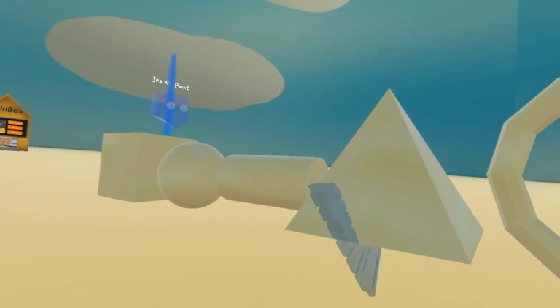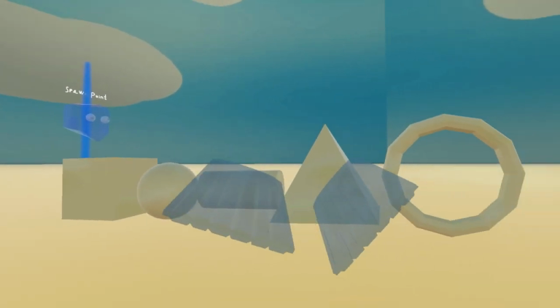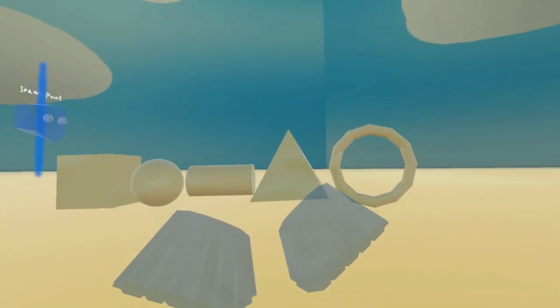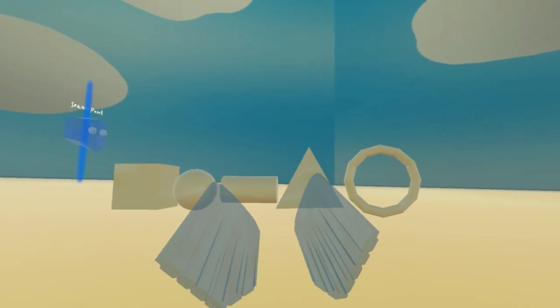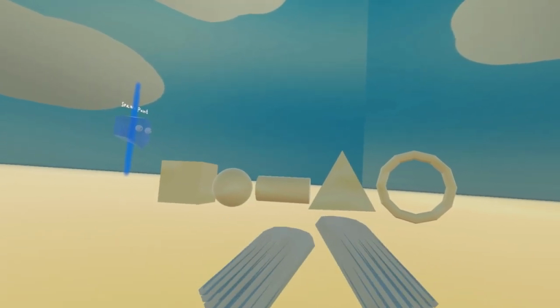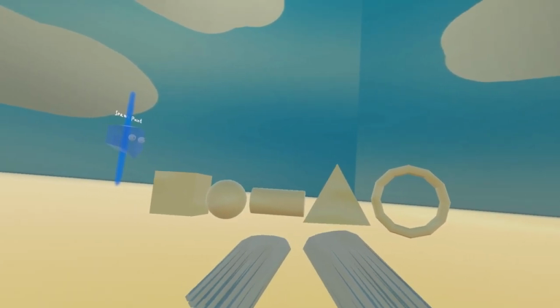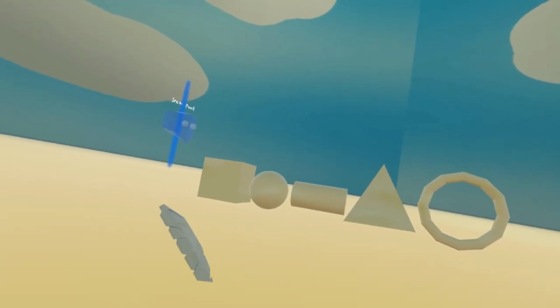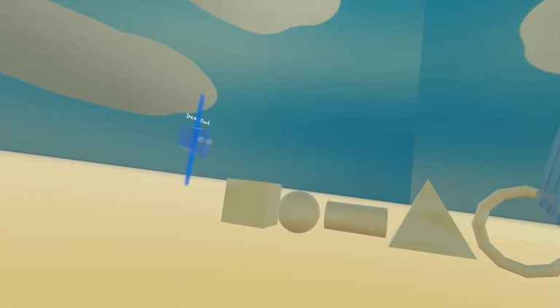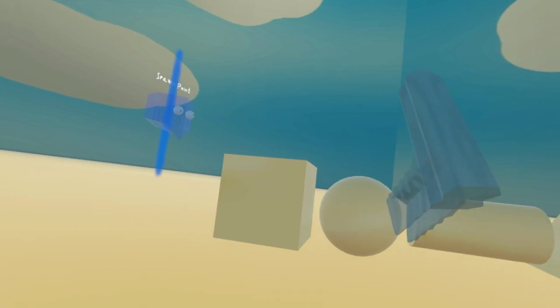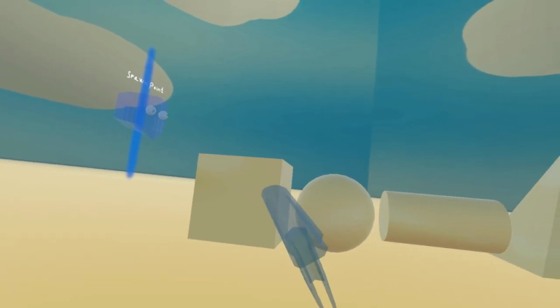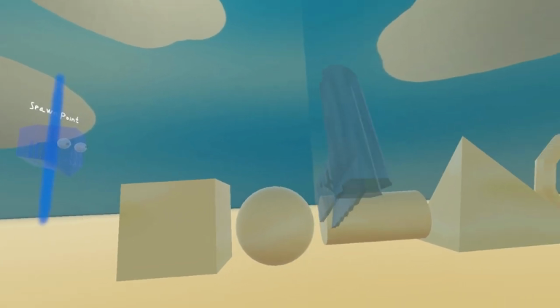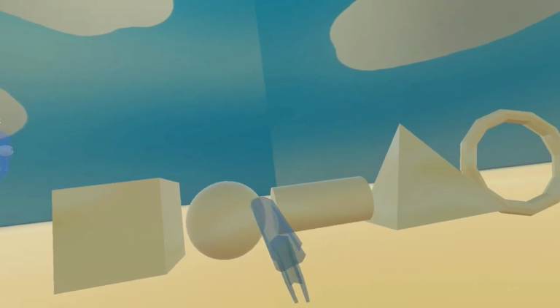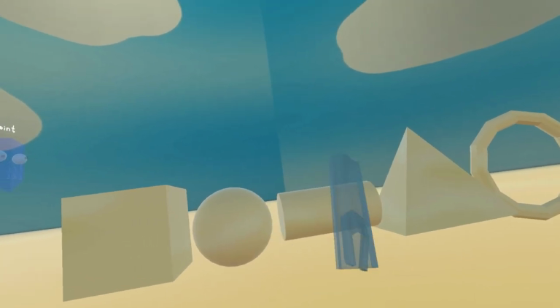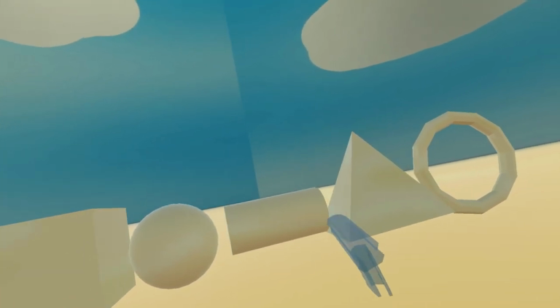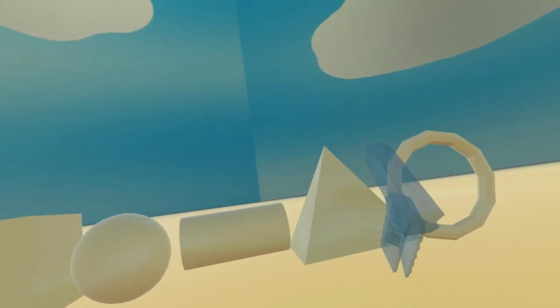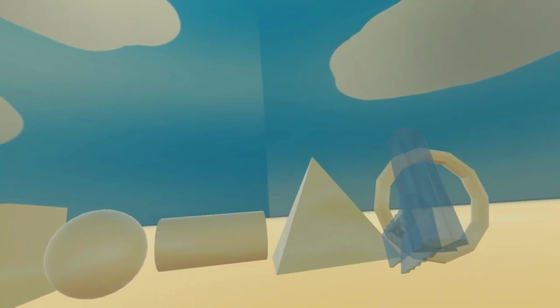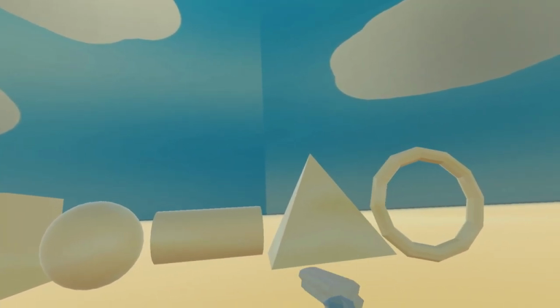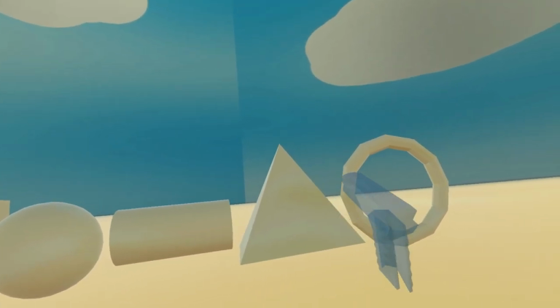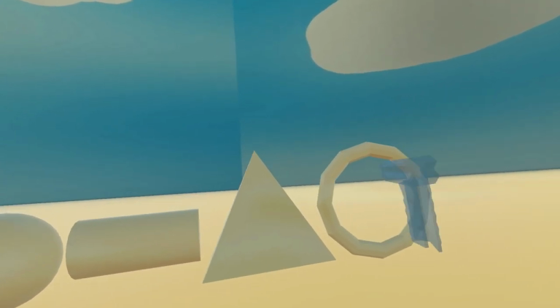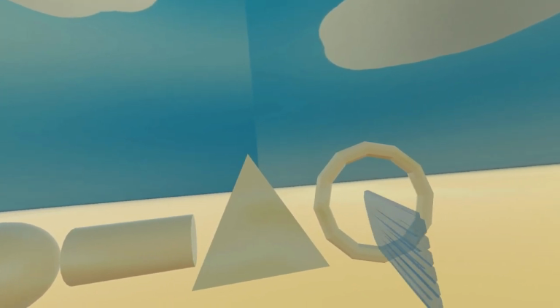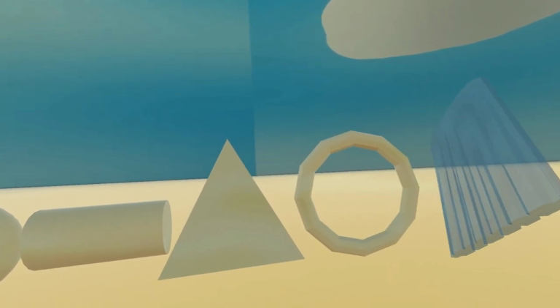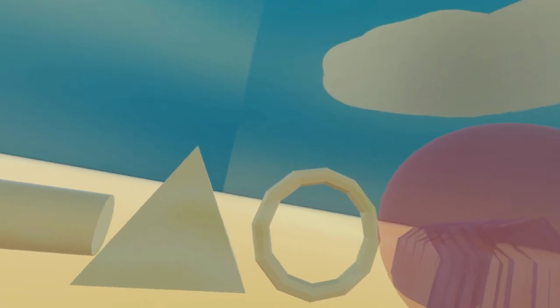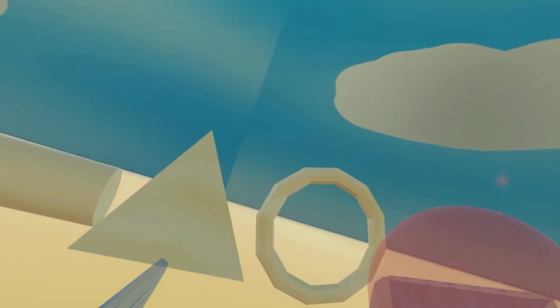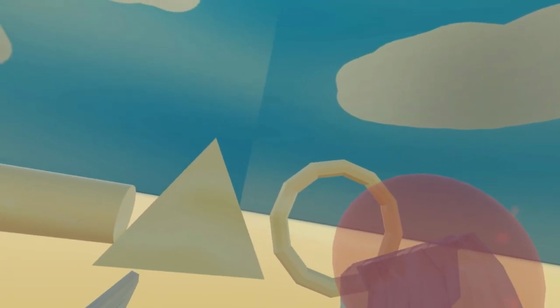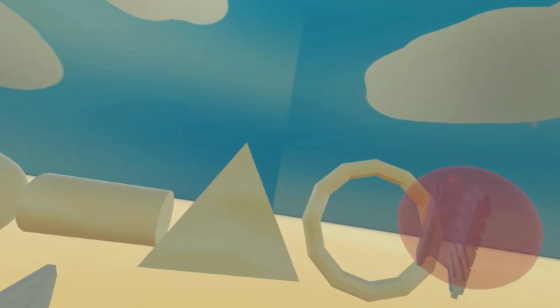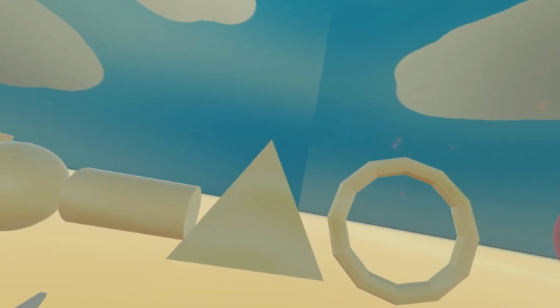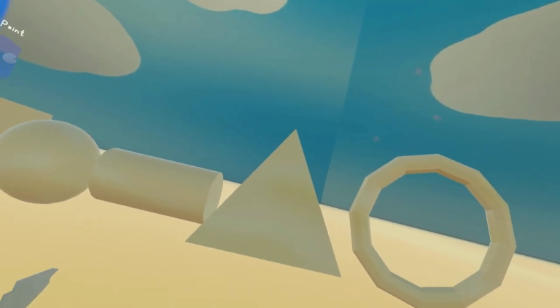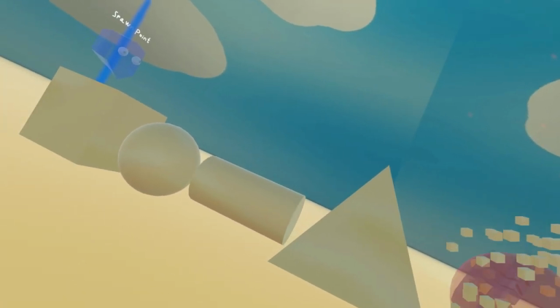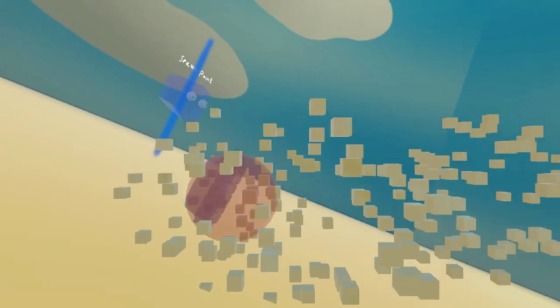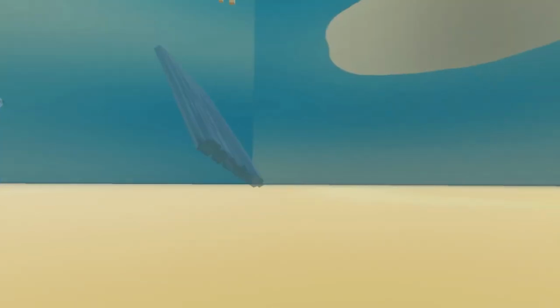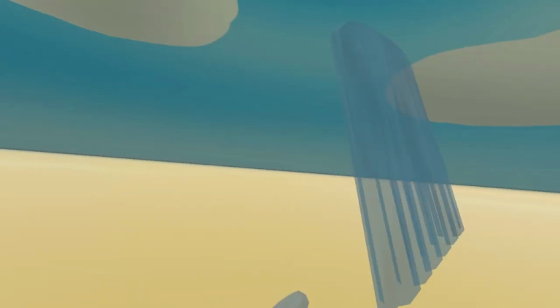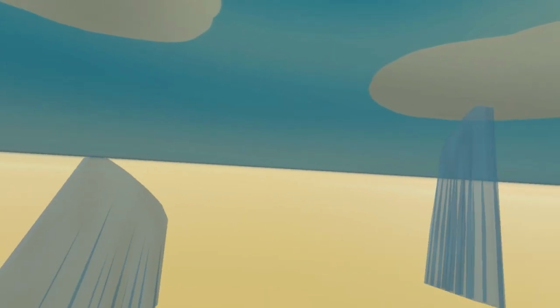So these are all the shapes. We have the cube, the sphere, the cylinder, the pyramid, and the torus. With all of these, you can build just about anything.